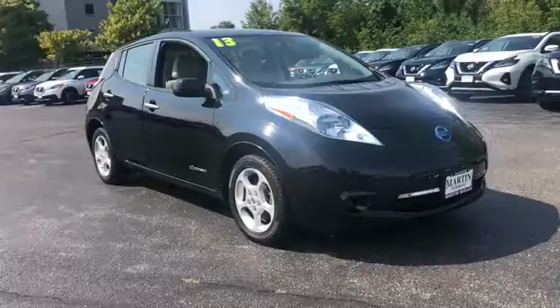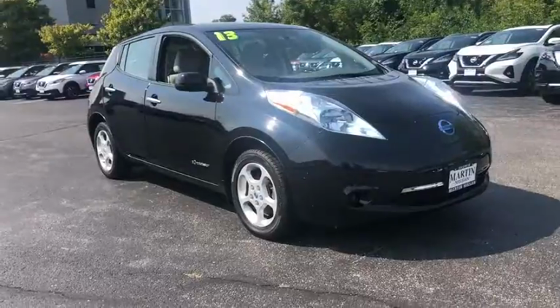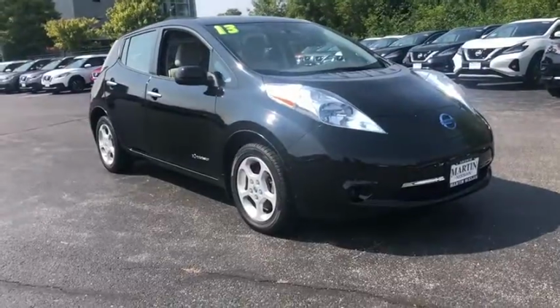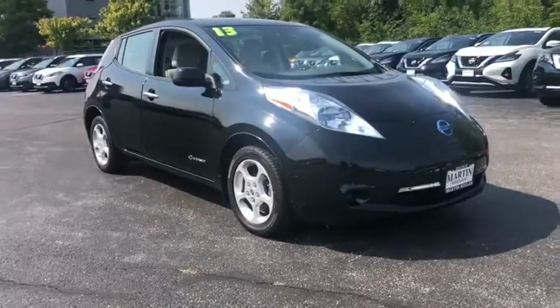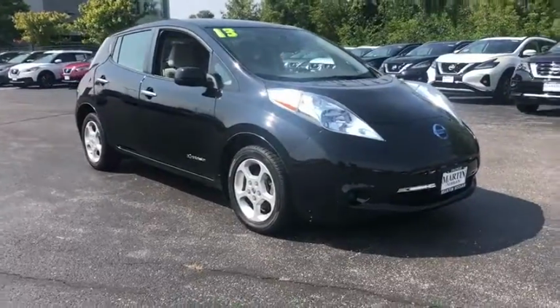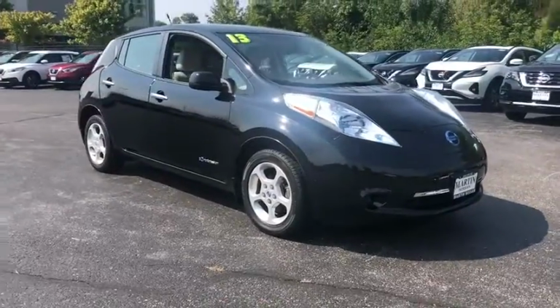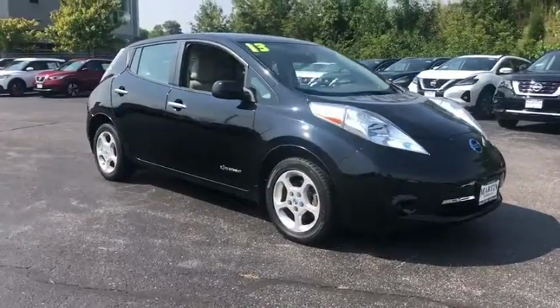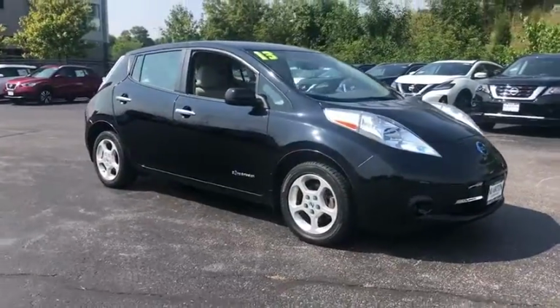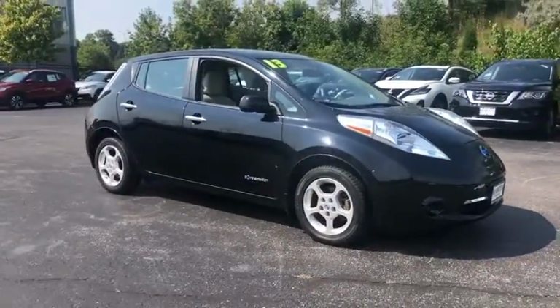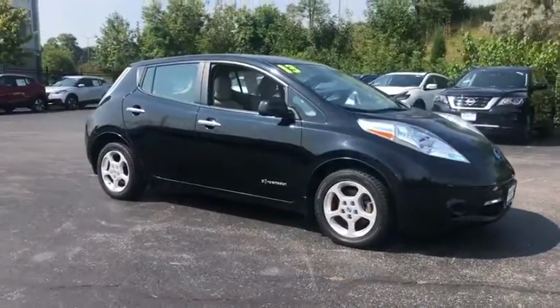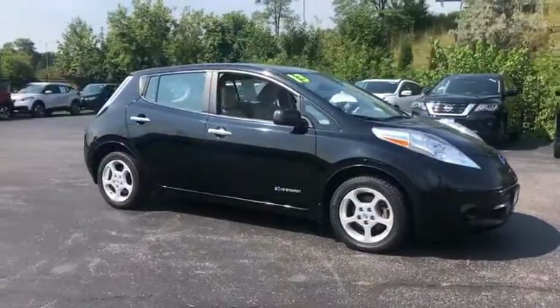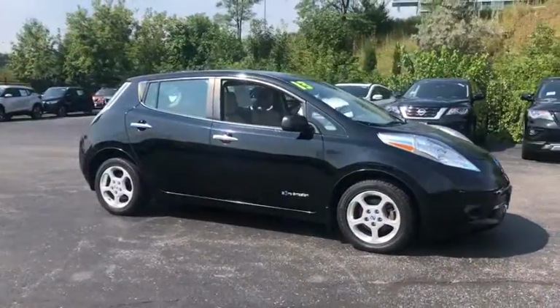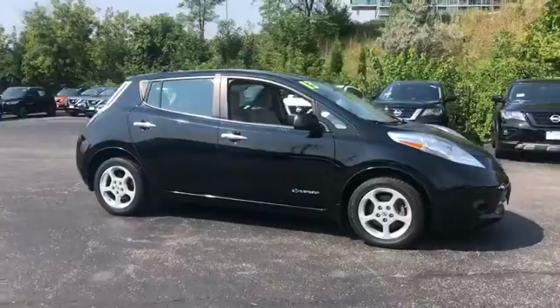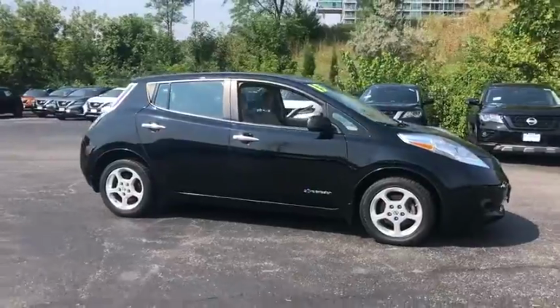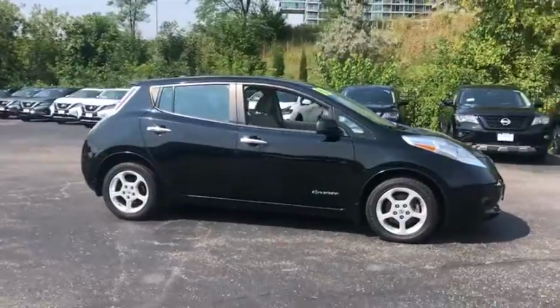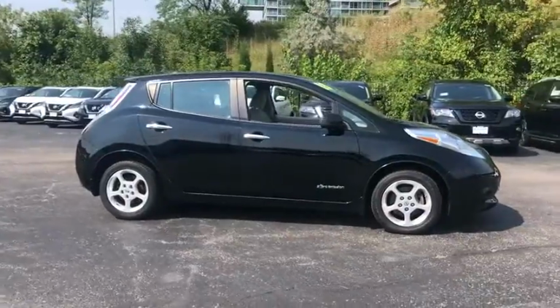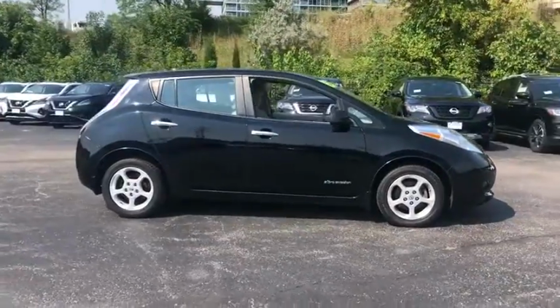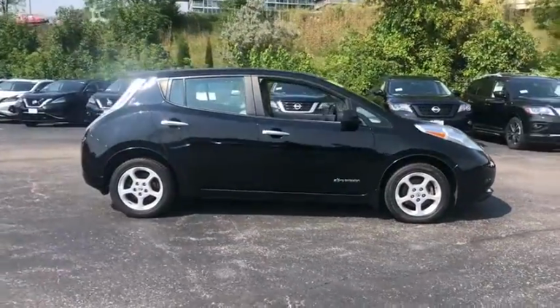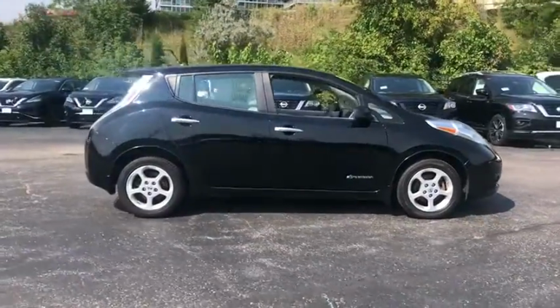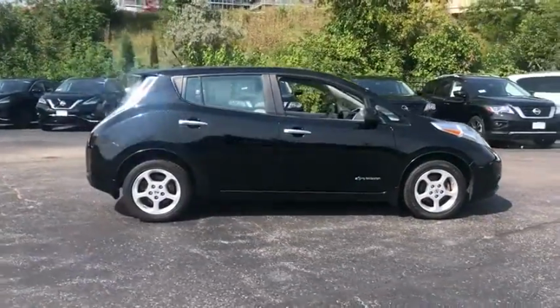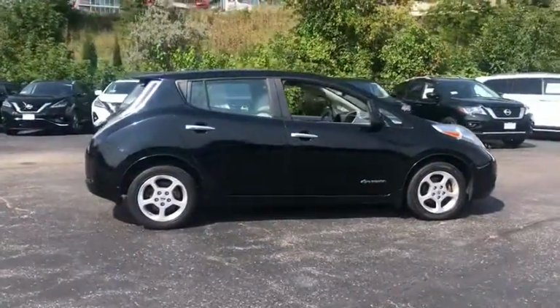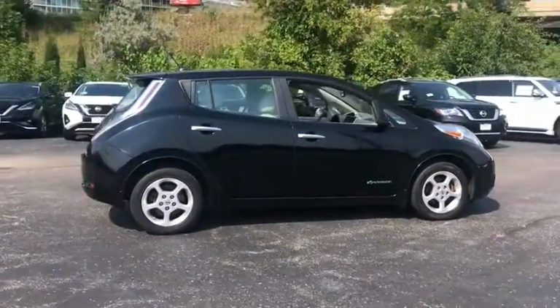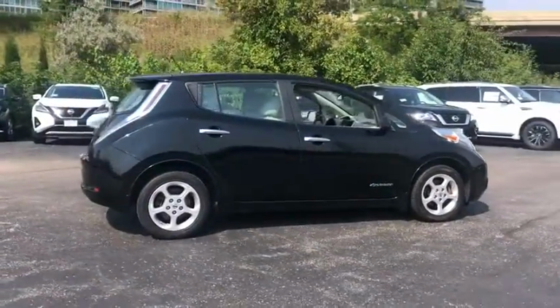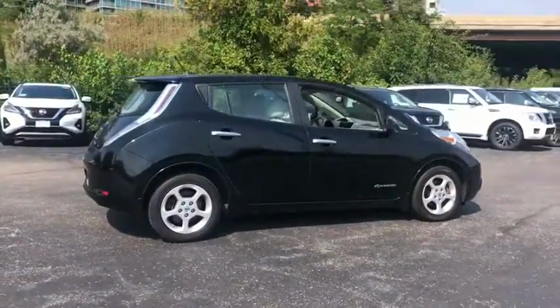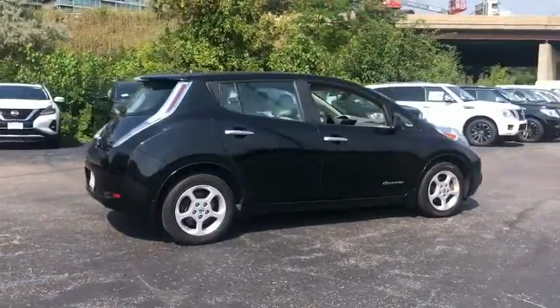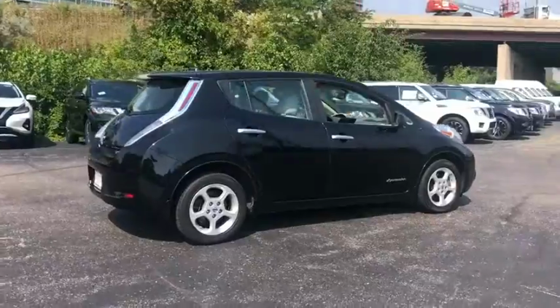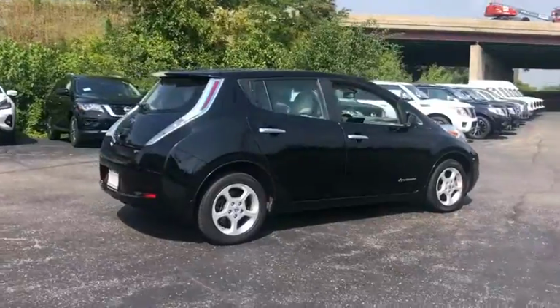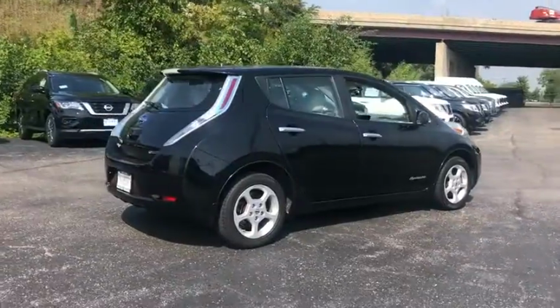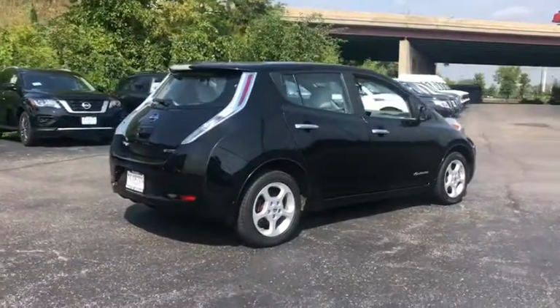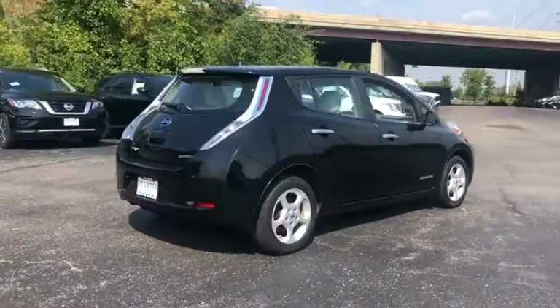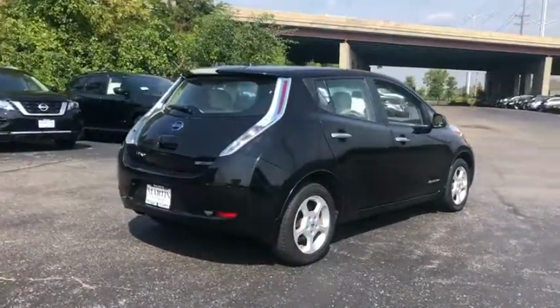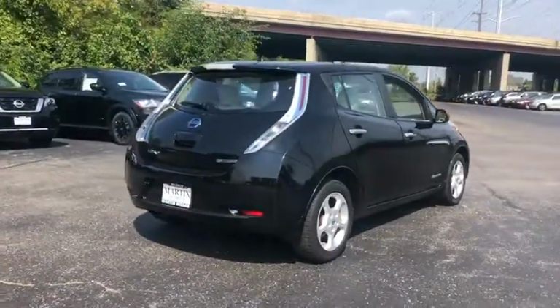Make a great choice today with the 2013 Nissan LEAF. The Nissan LEAF — or Leading, Environmentally friendly, Affordable Family car — is an electric car you can truly feel good about driving.